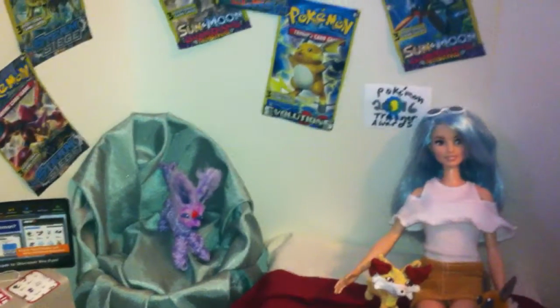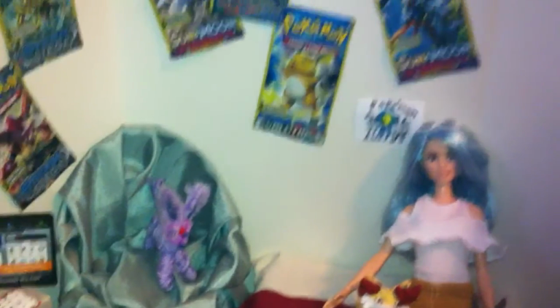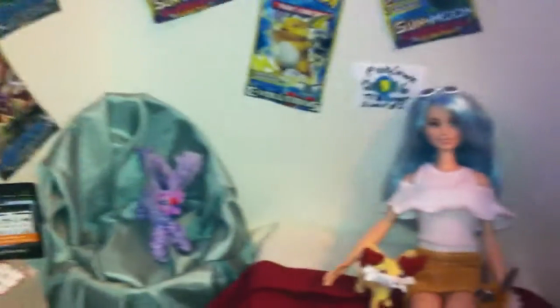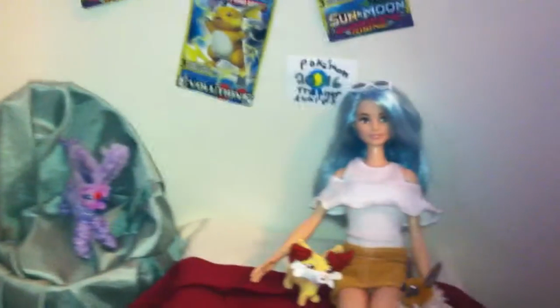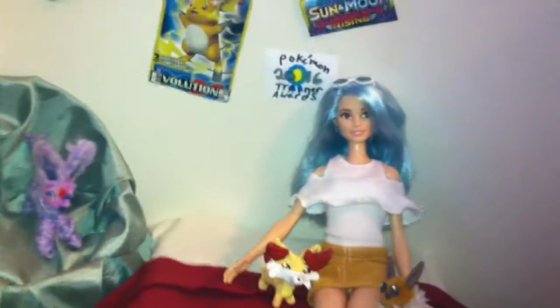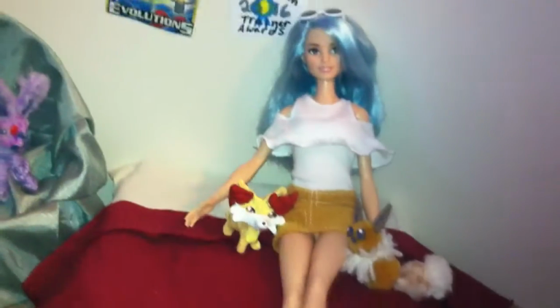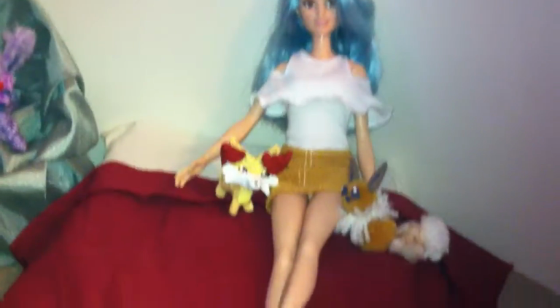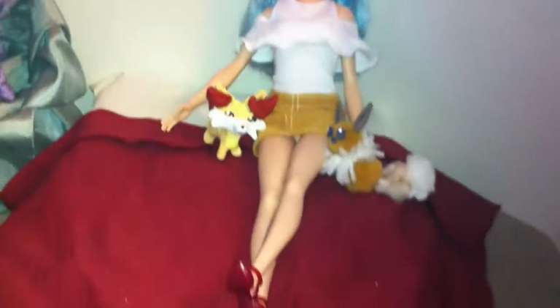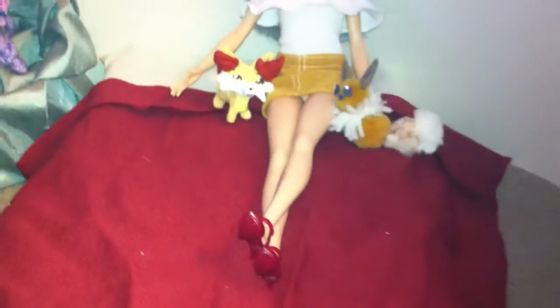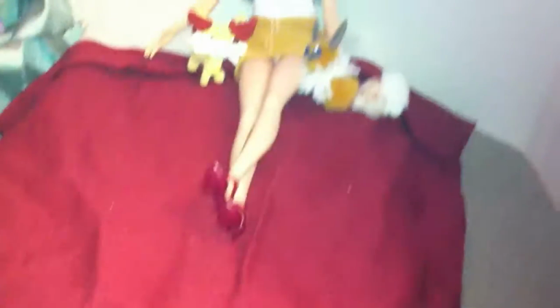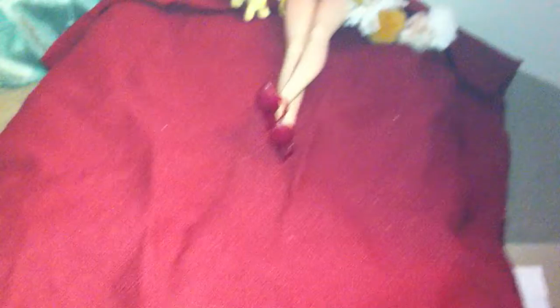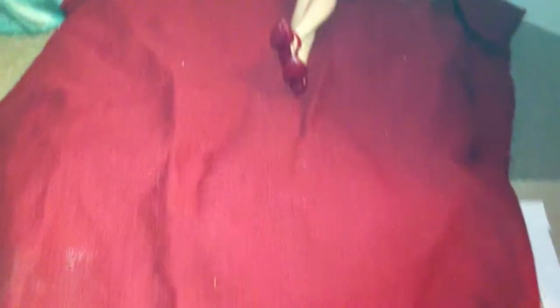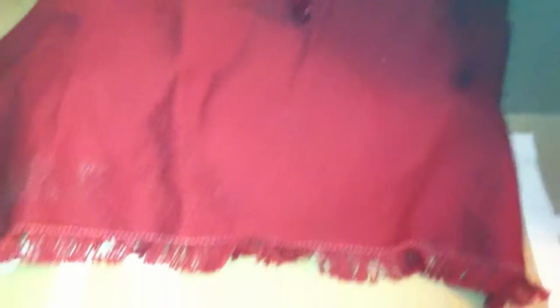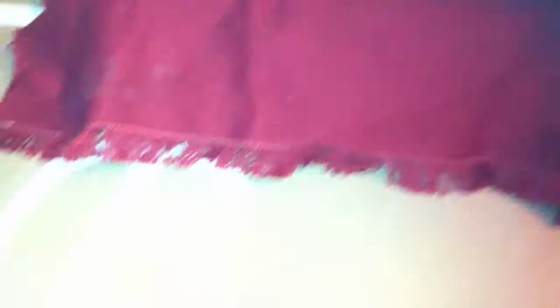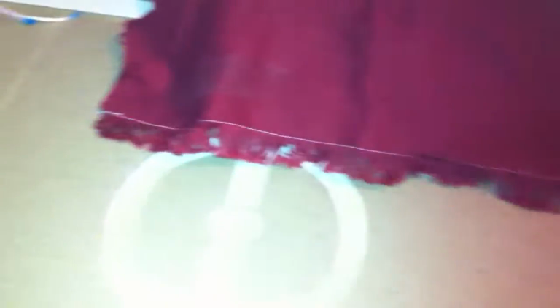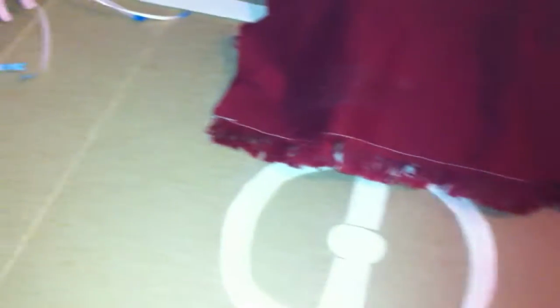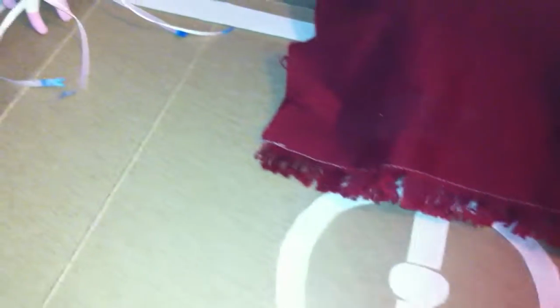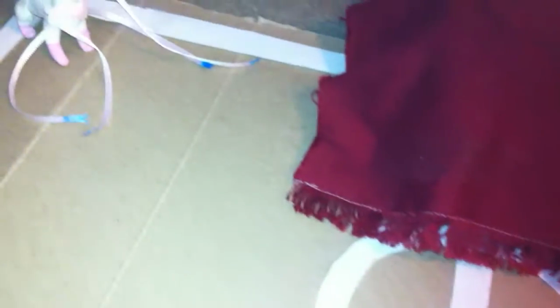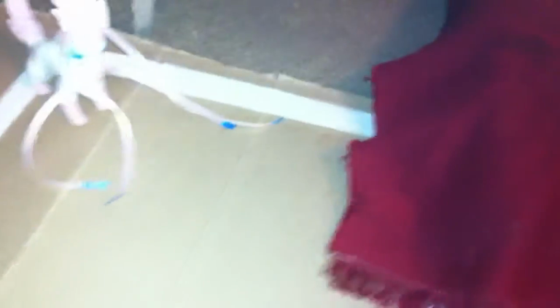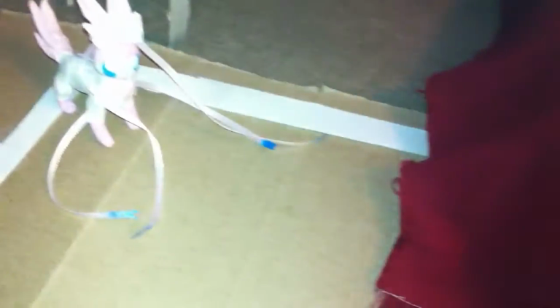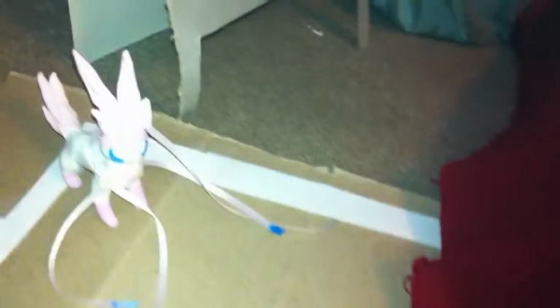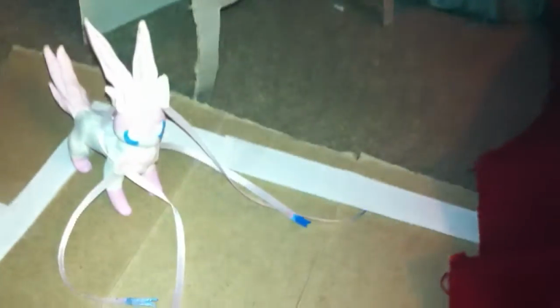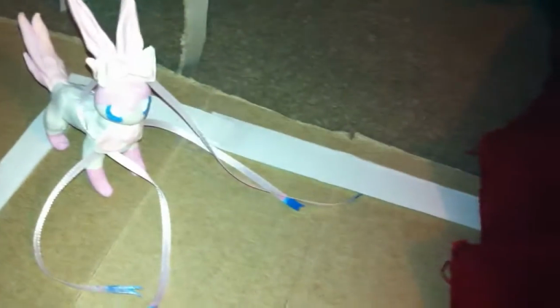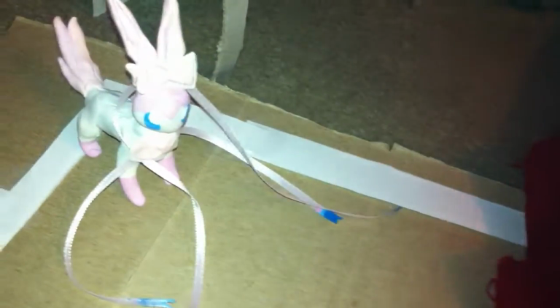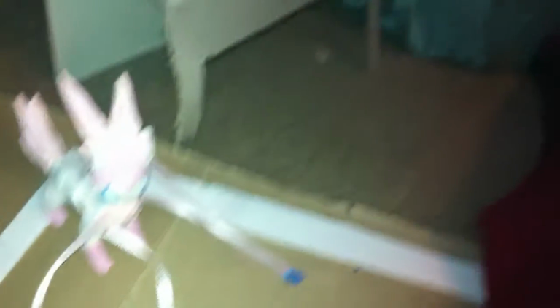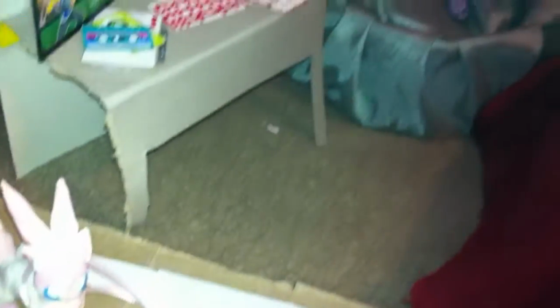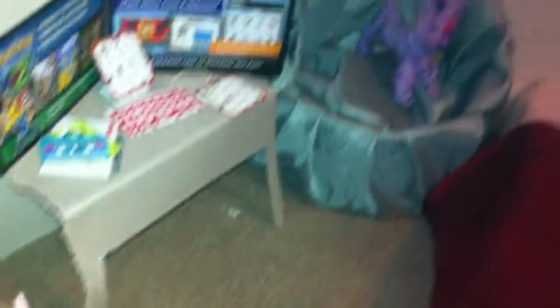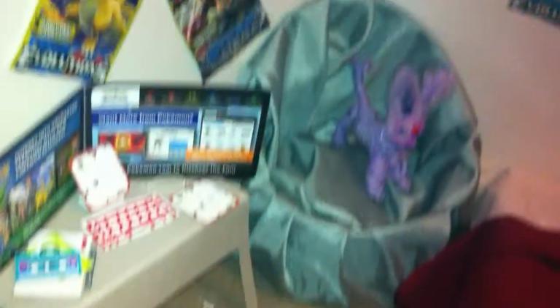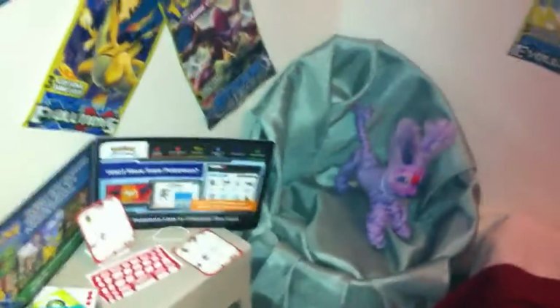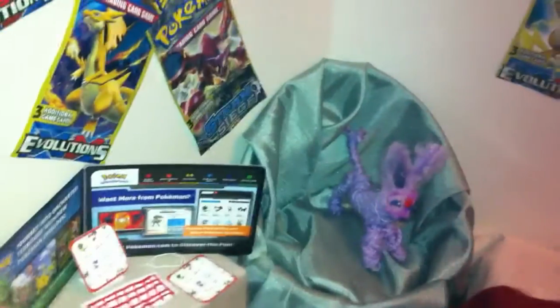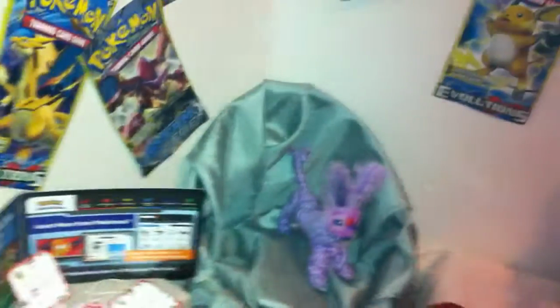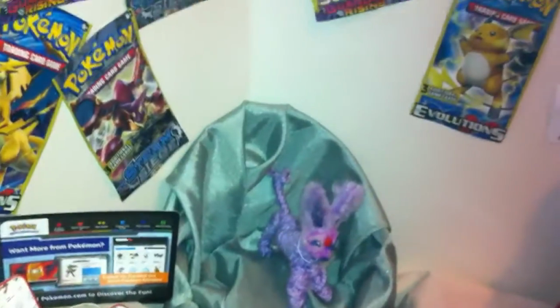Hi guys, it's Queen Bee and today I have for you a doll-sized Pokemon room tour. I have crafted so much for this room and it's not even done yet.